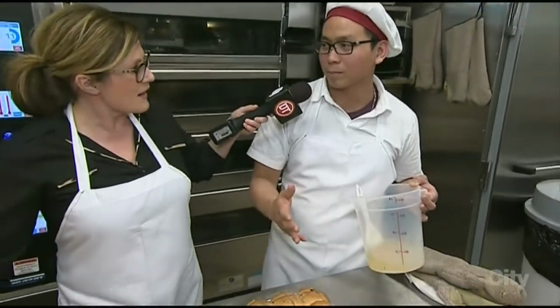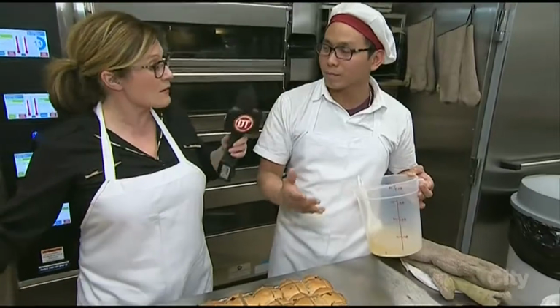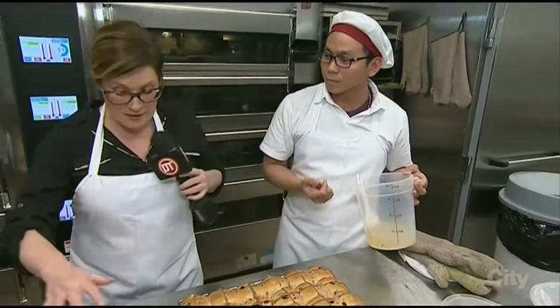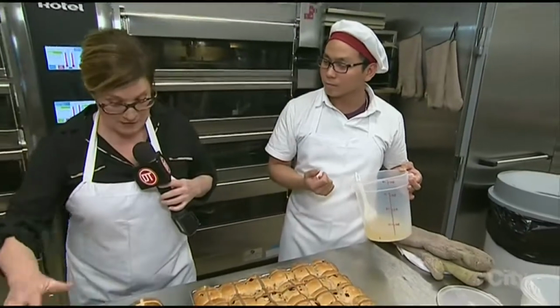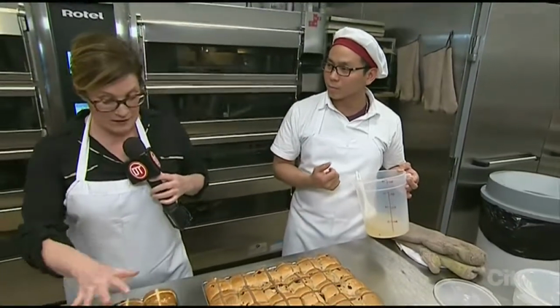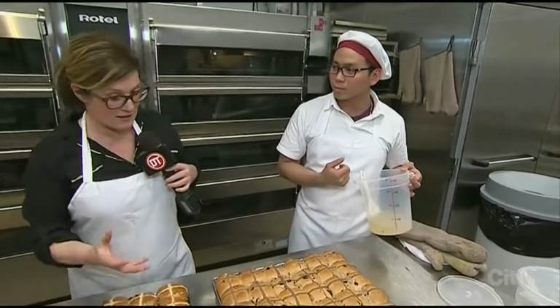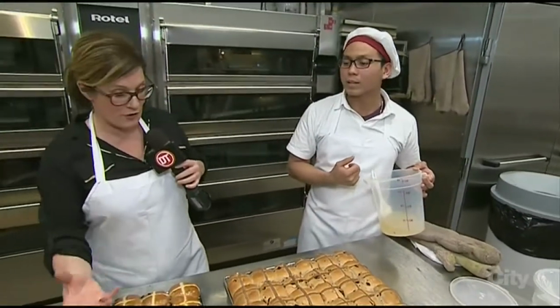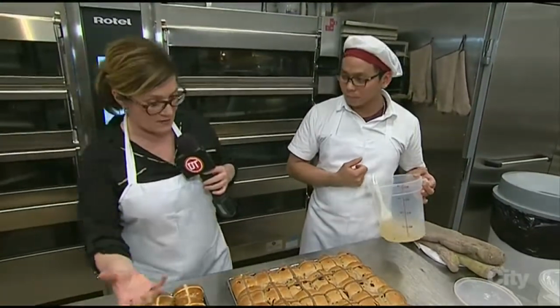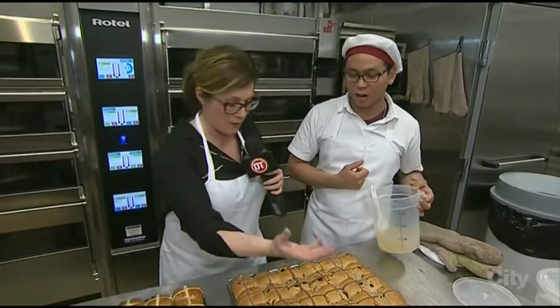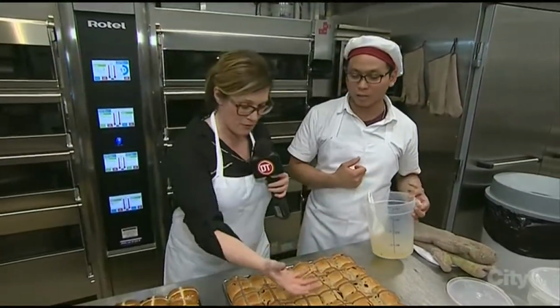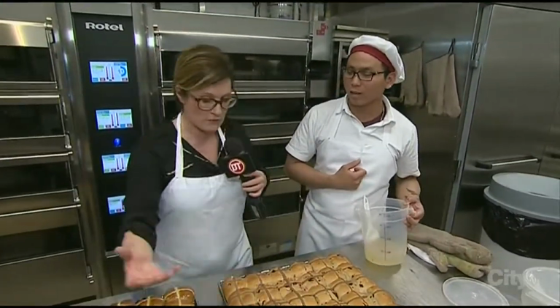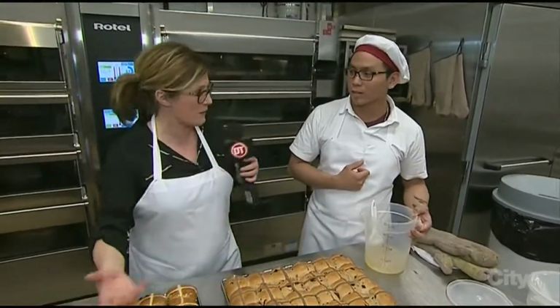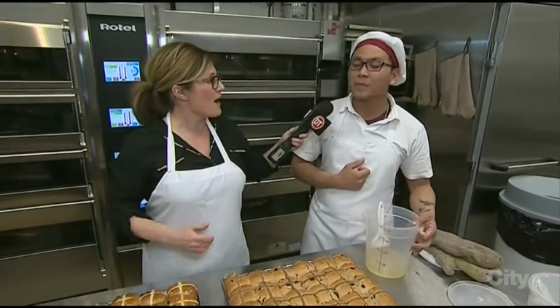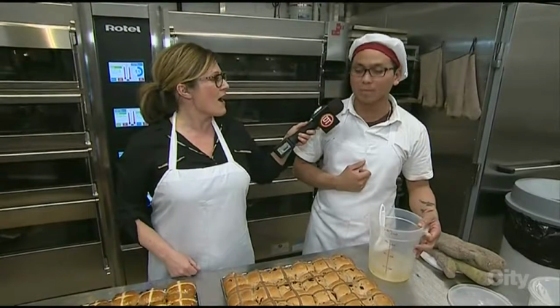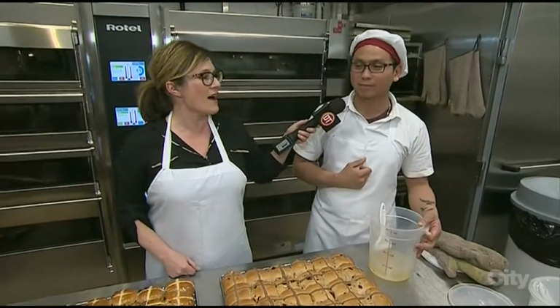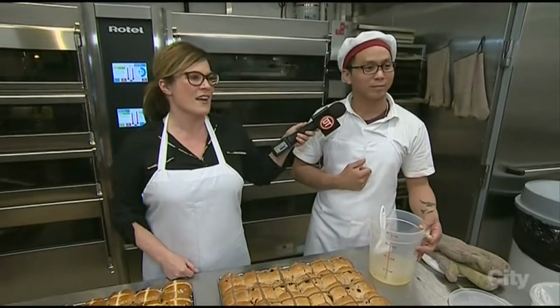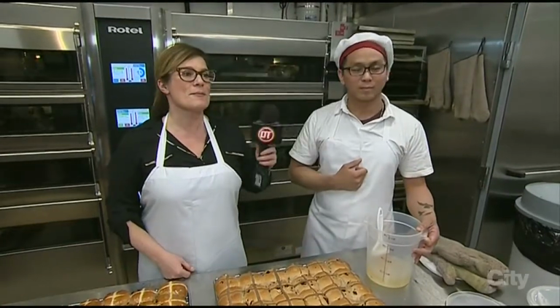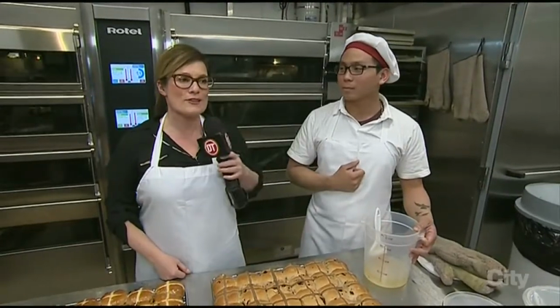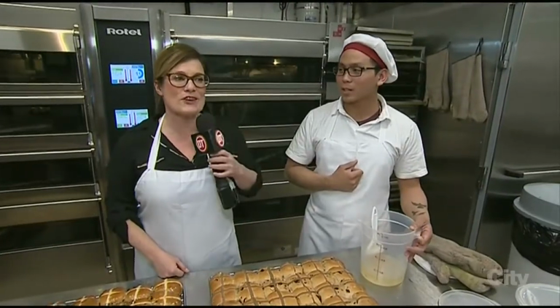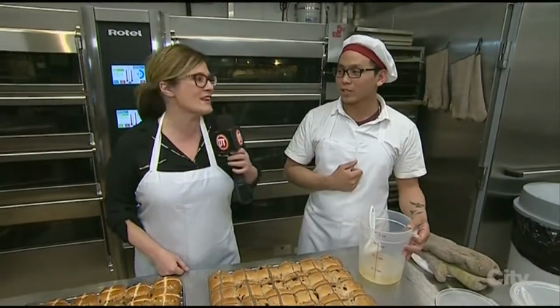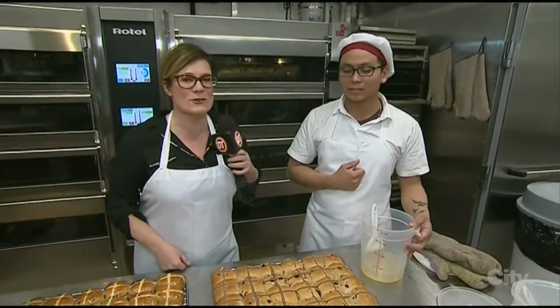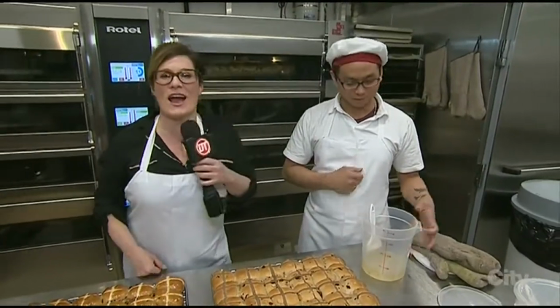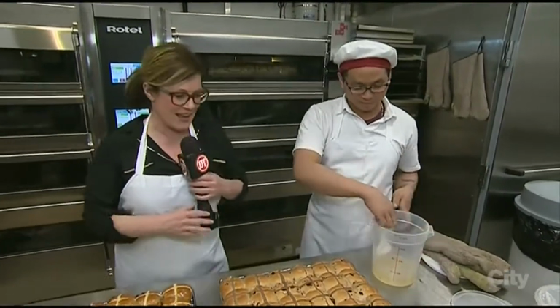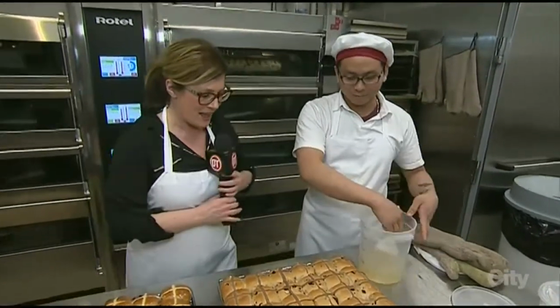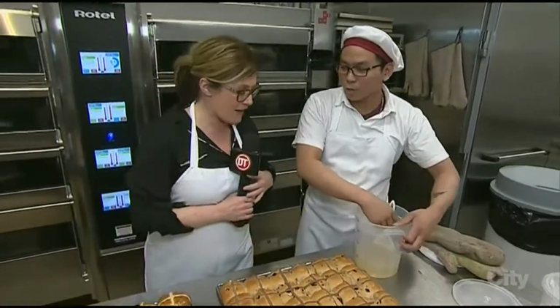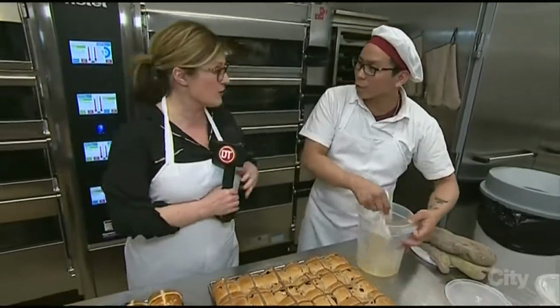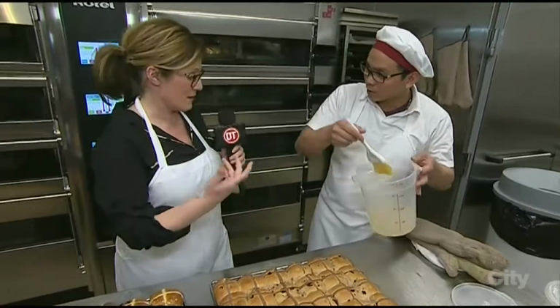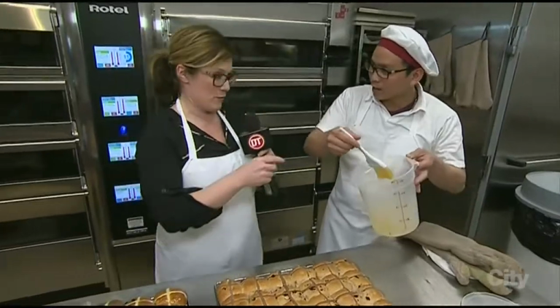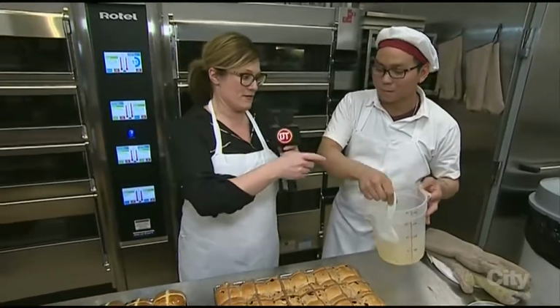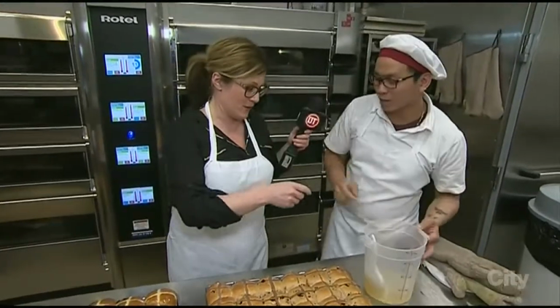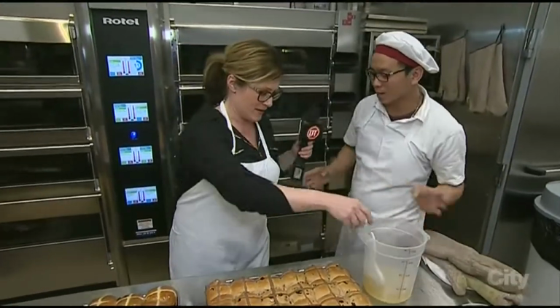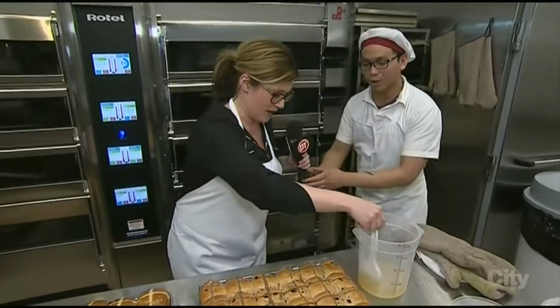Is this what gives it its kind of shine? Without the bun wash versus with the bun wash? Yep. It's the polish, it's the shine — like a shoe shine. And all you do is... I would love to. The polish — I'm going to try.